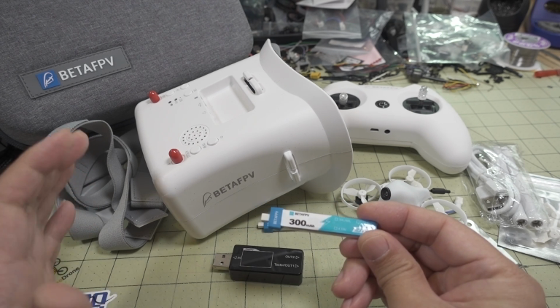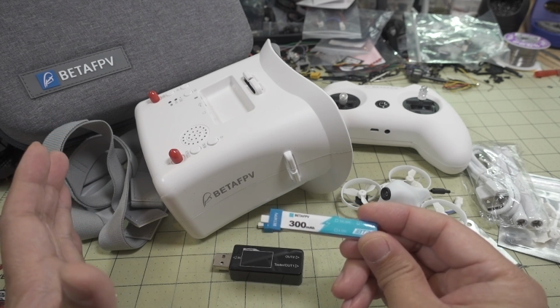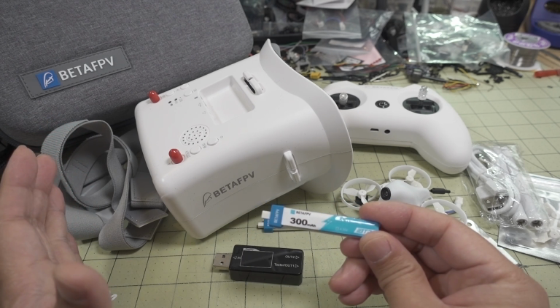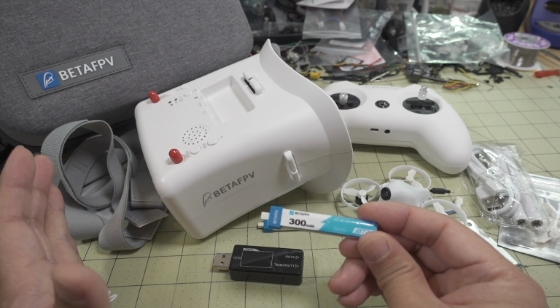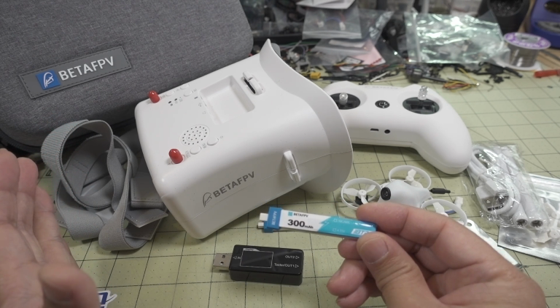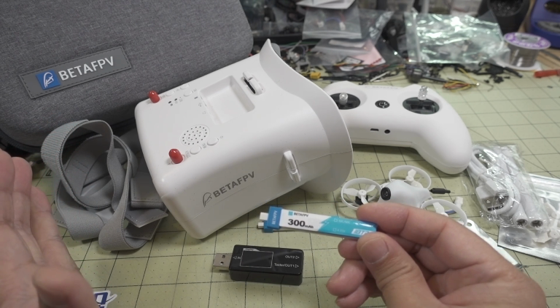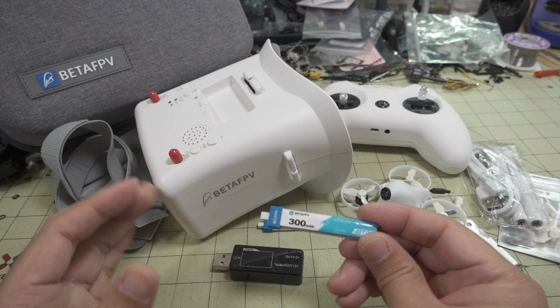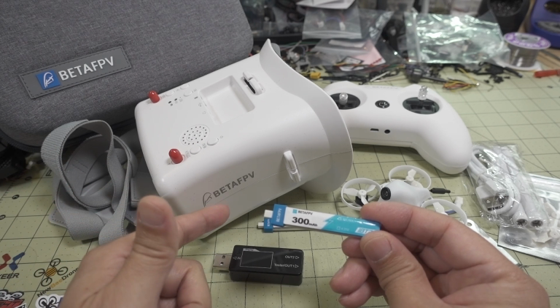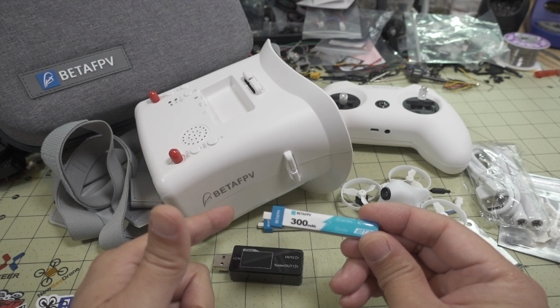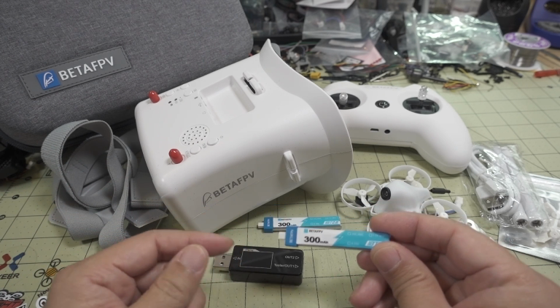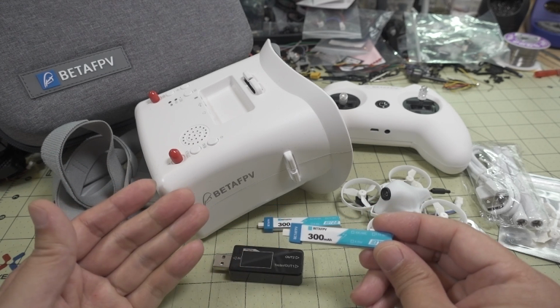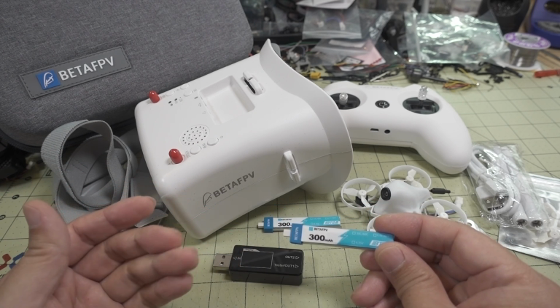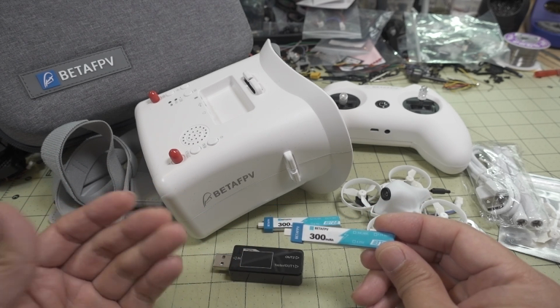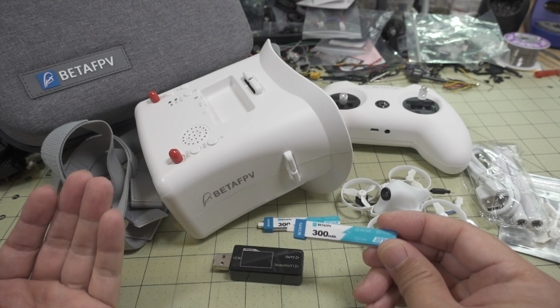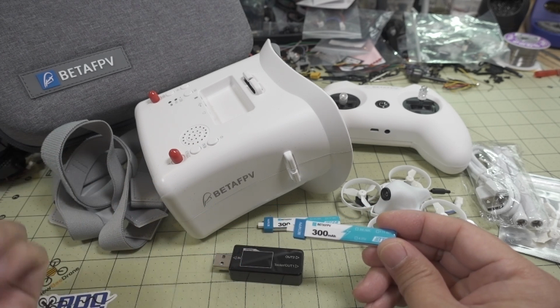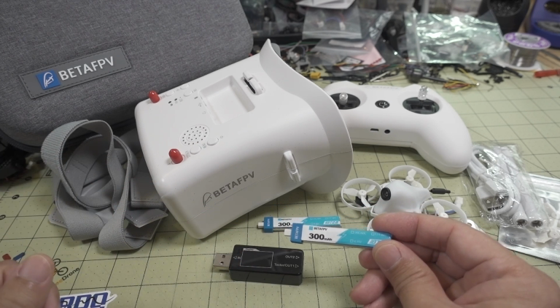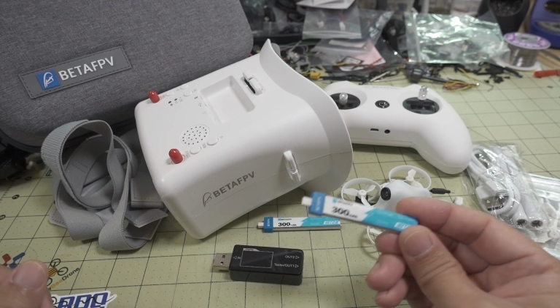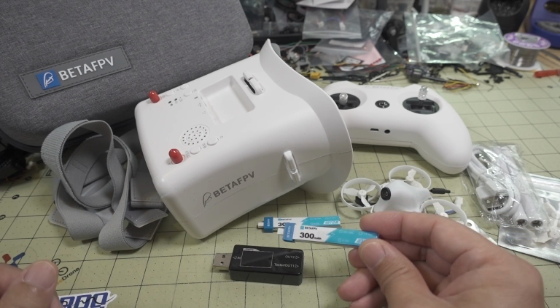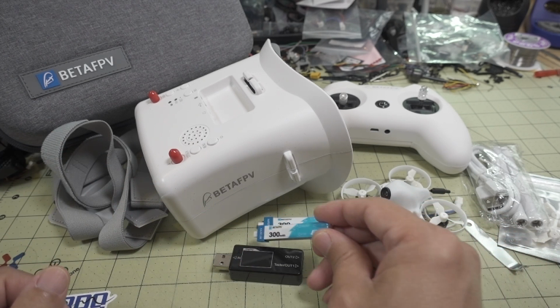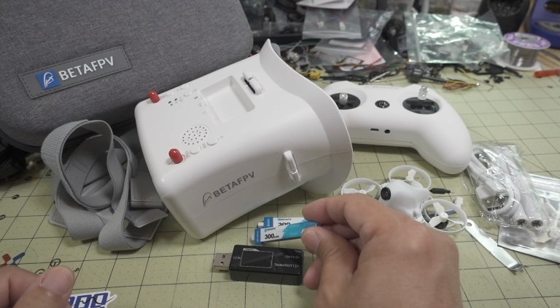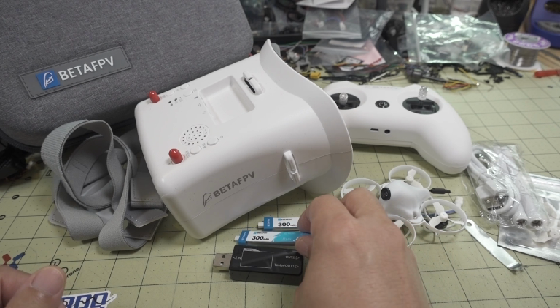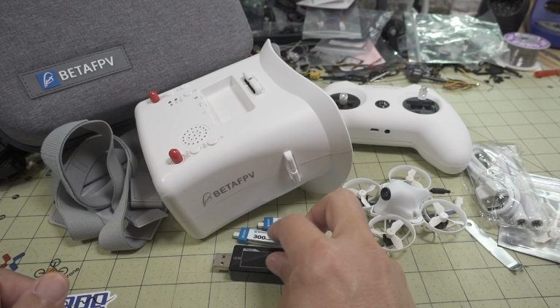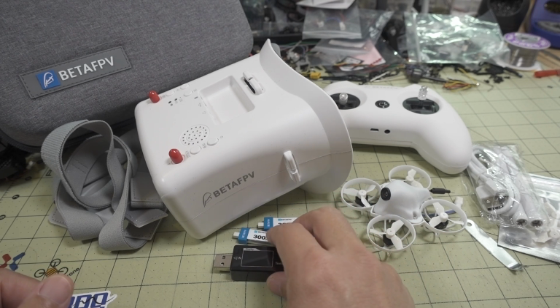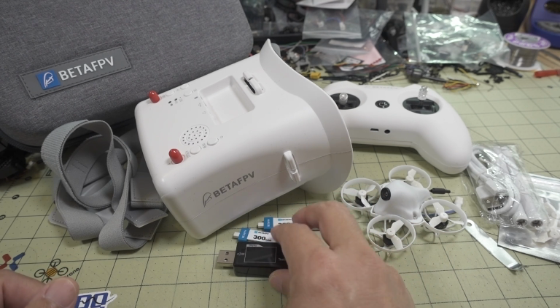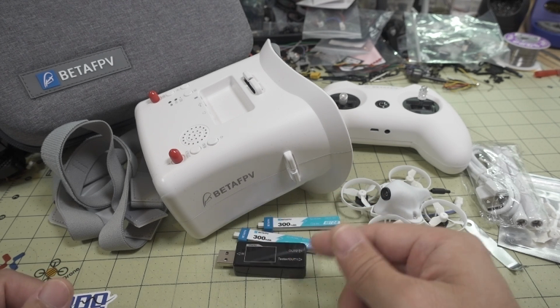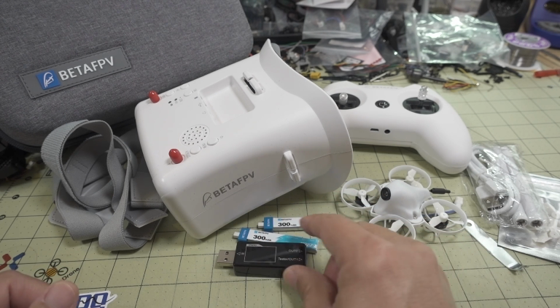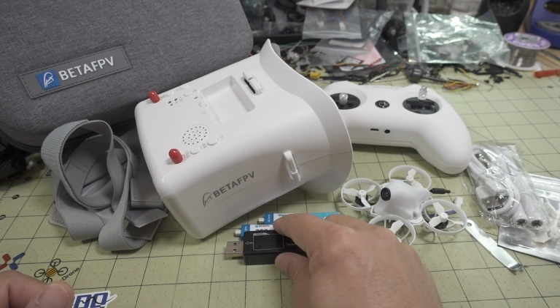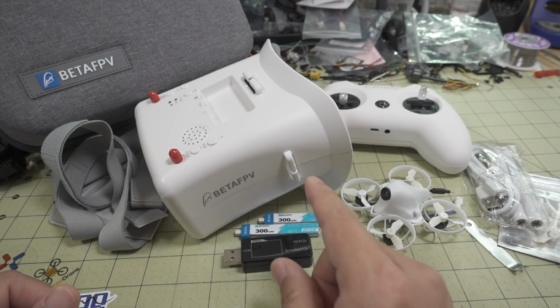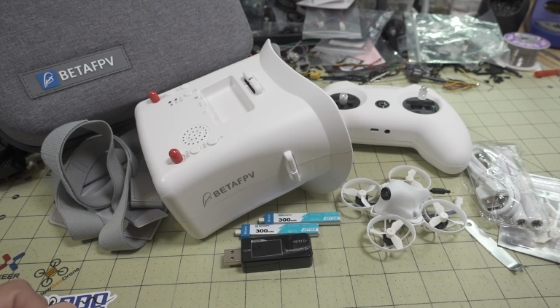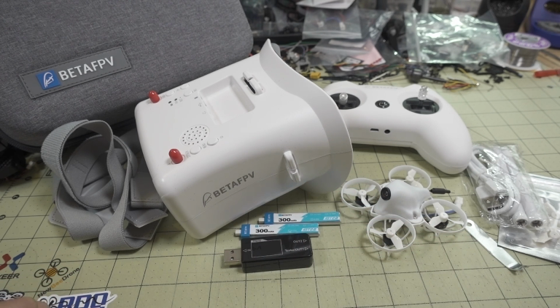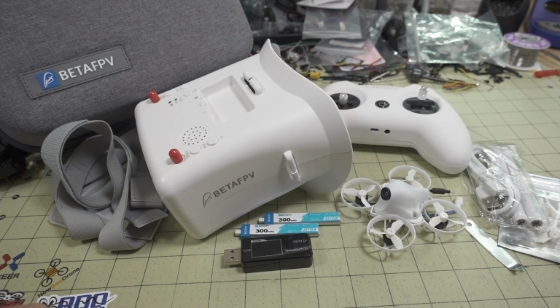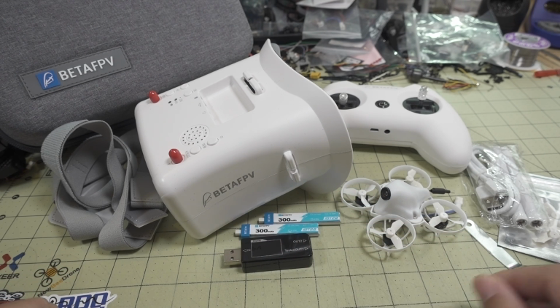This comes in two different versions — one with two LiPos and another version with six LiPos called the Fly More Combo, so you can have more flights without having to constantly charge your batteries. I recommend getting that version.